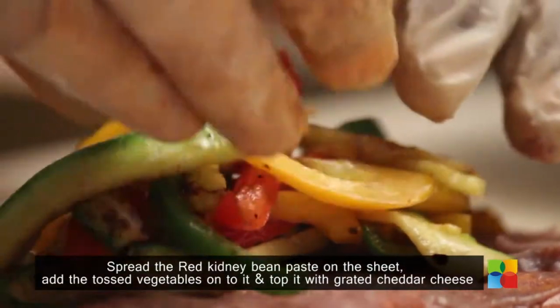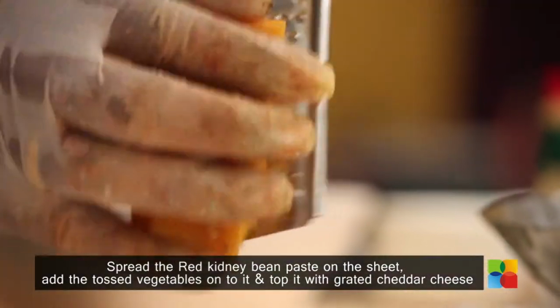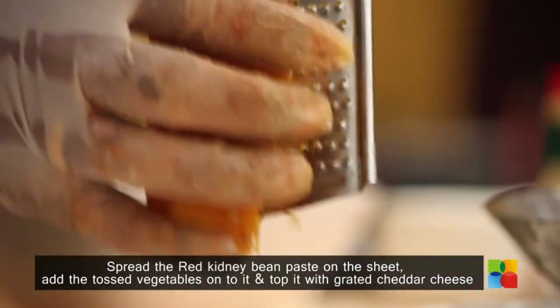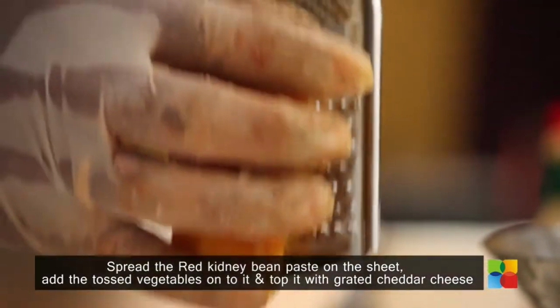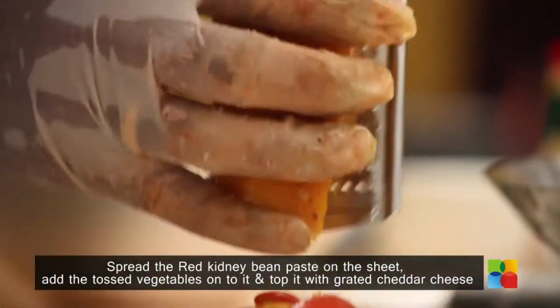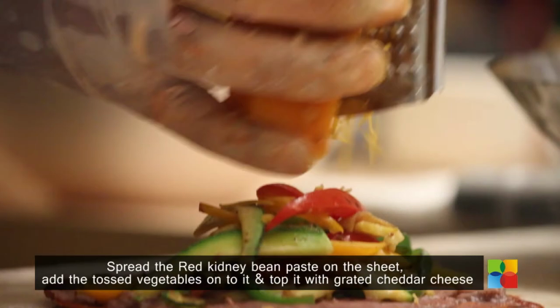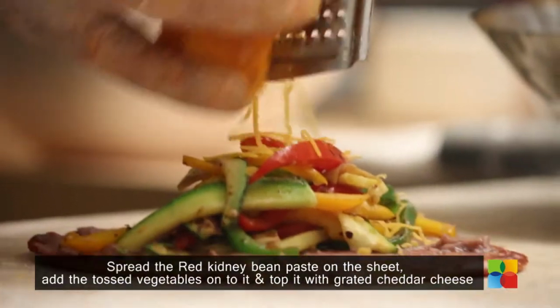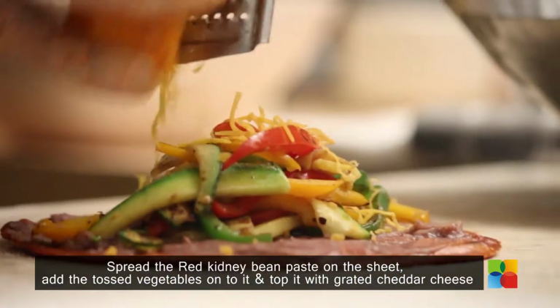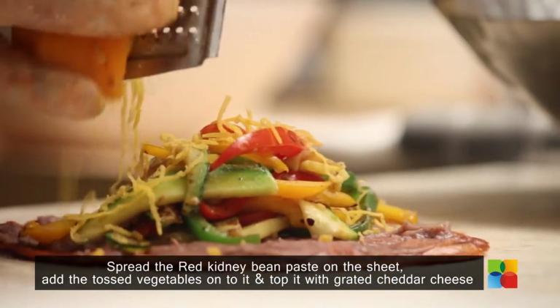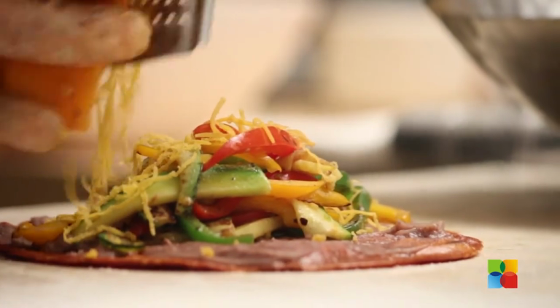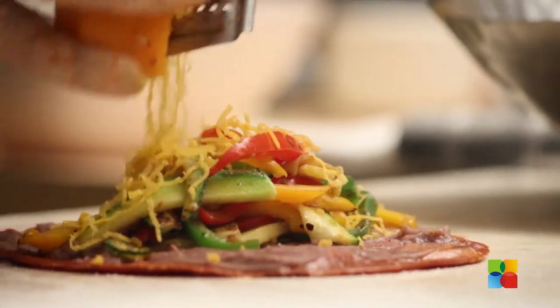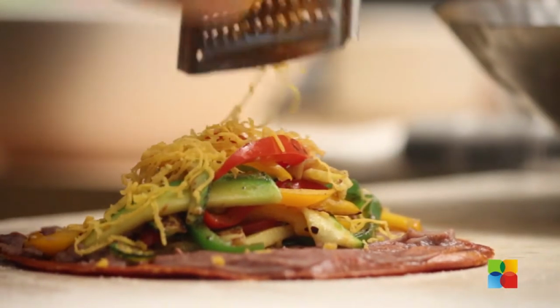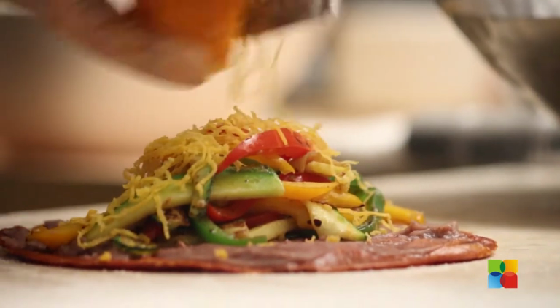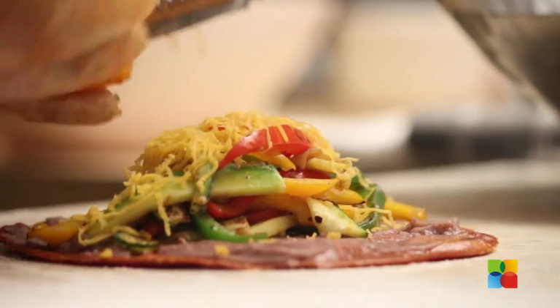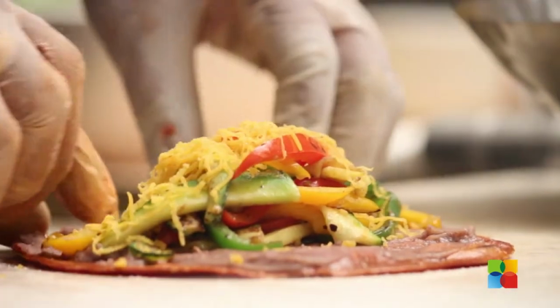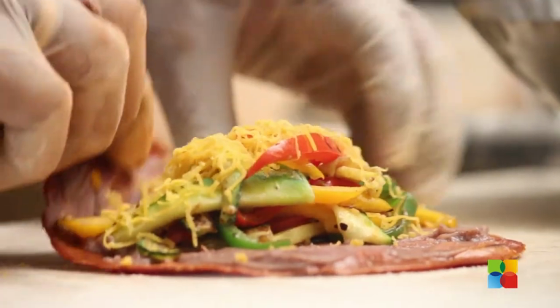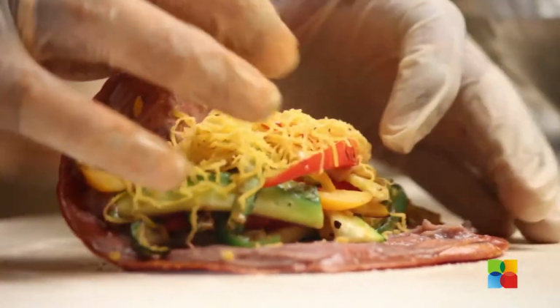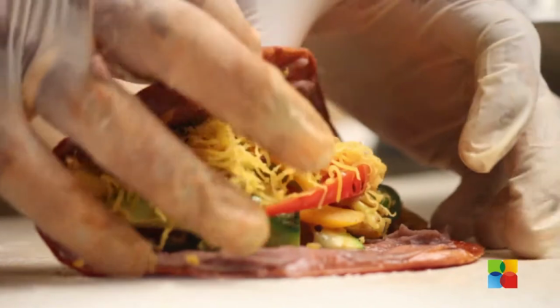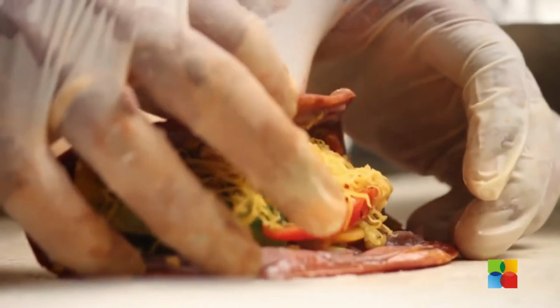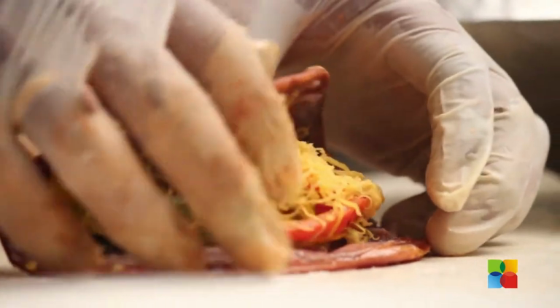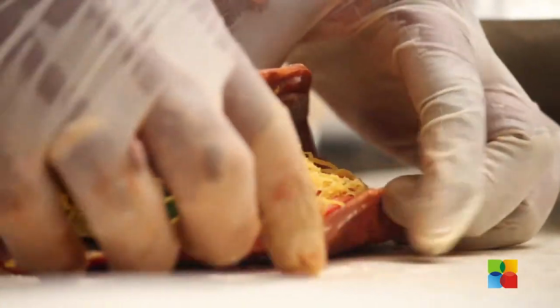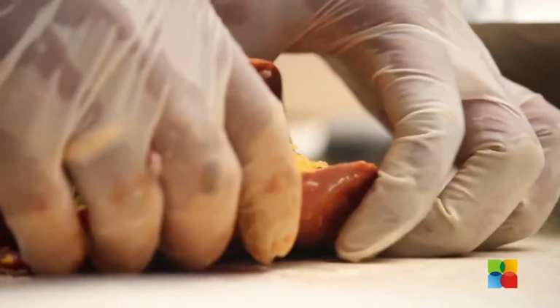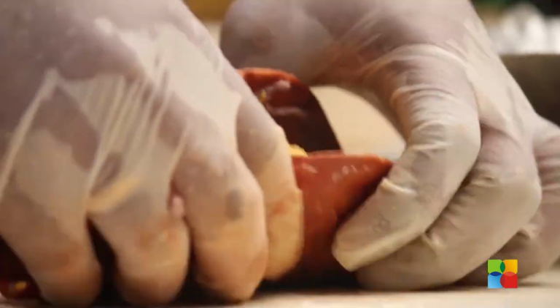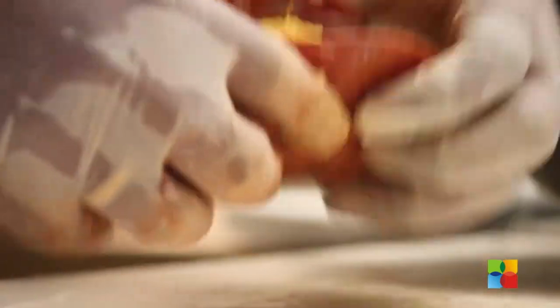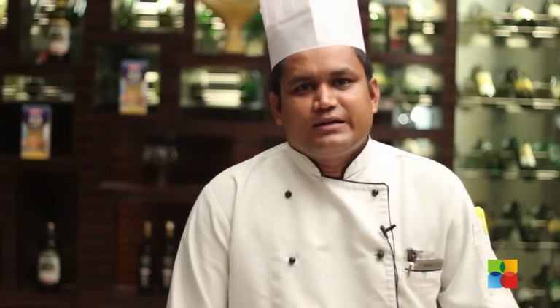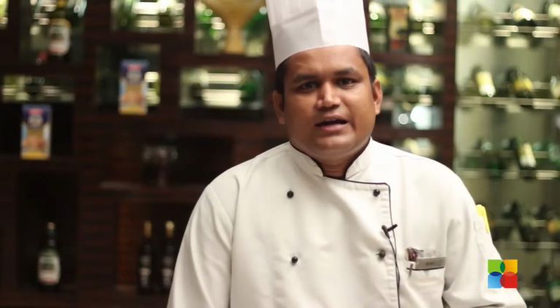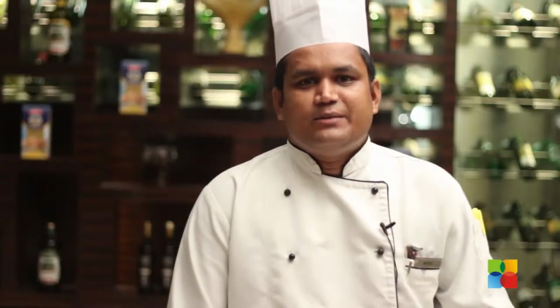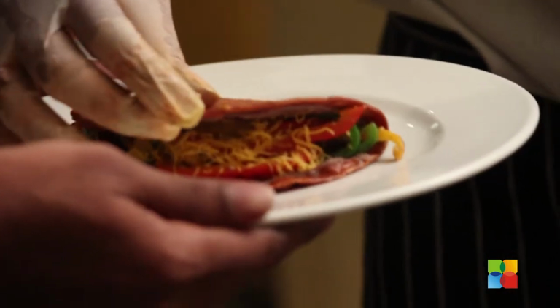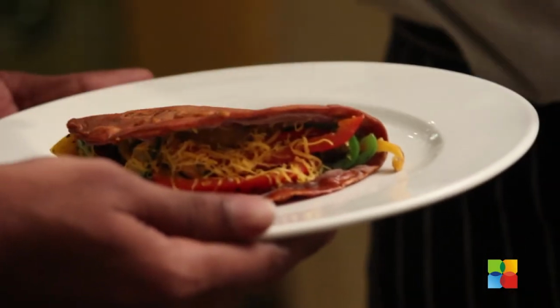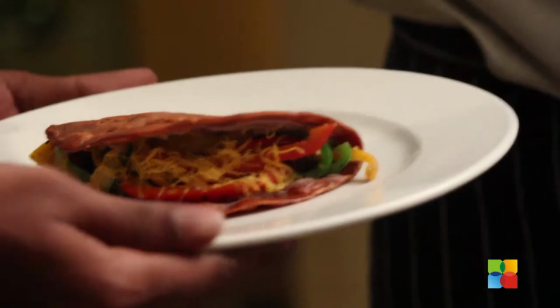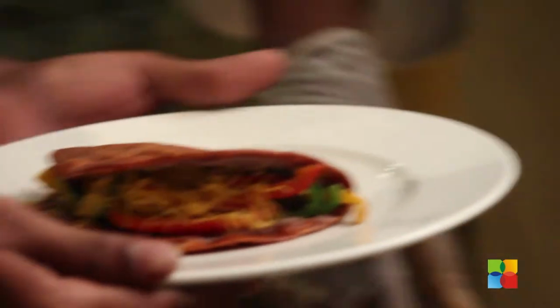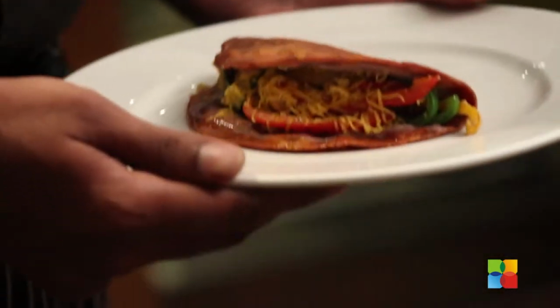Grate the cheddar cheese and fold it. Grill it under the salamander and you can serve hot.